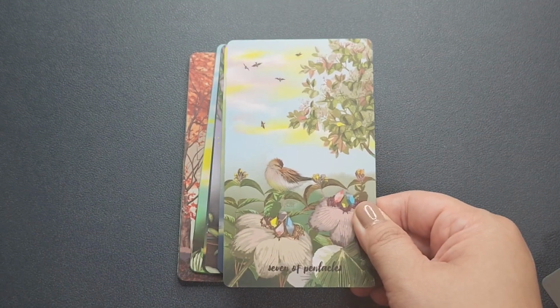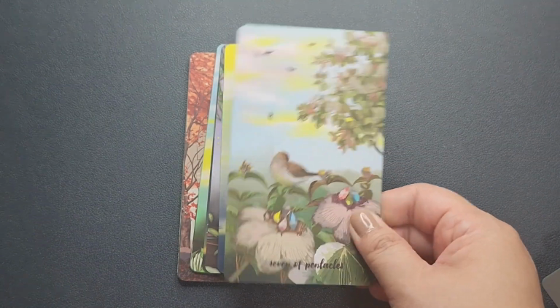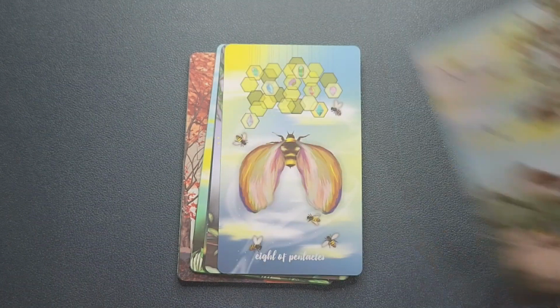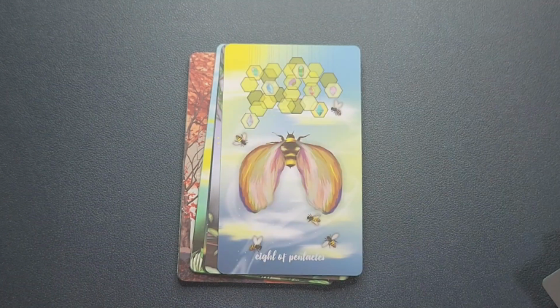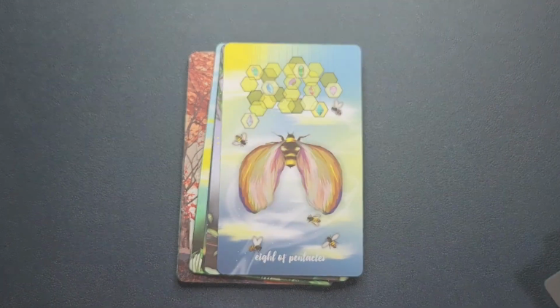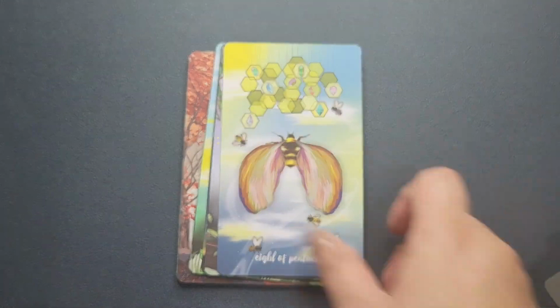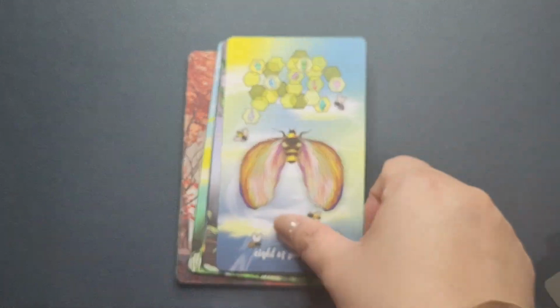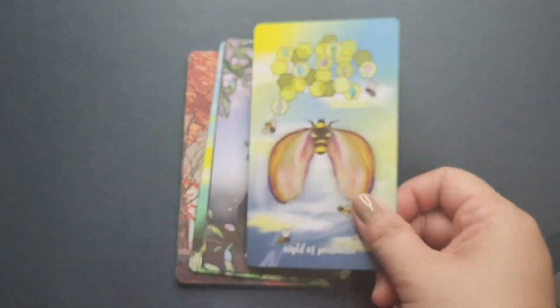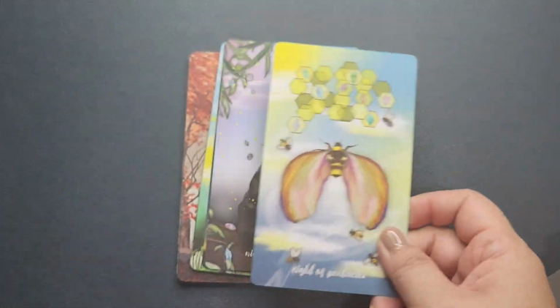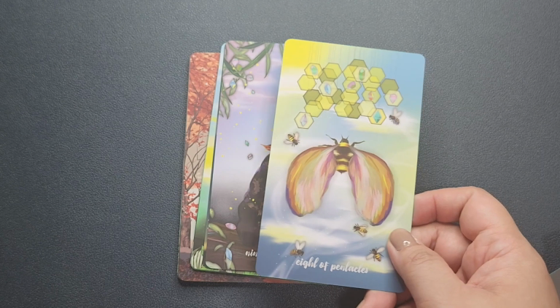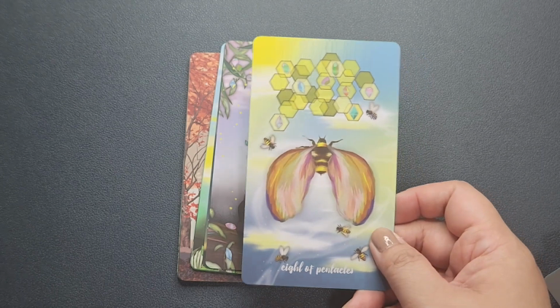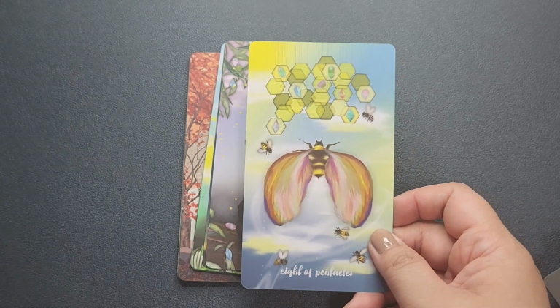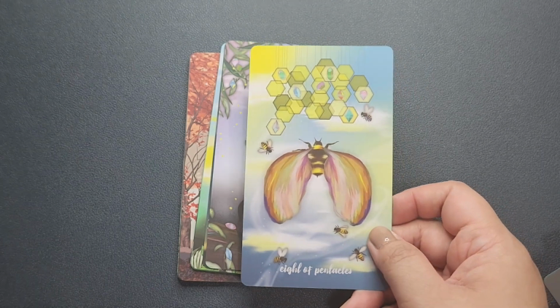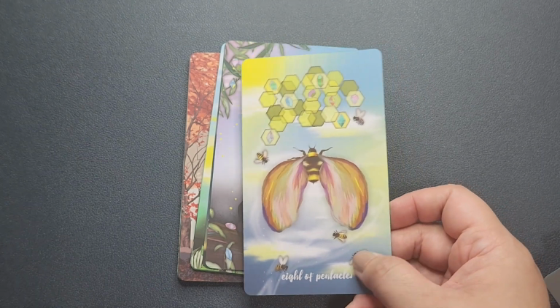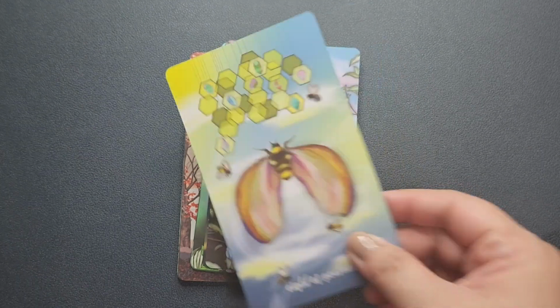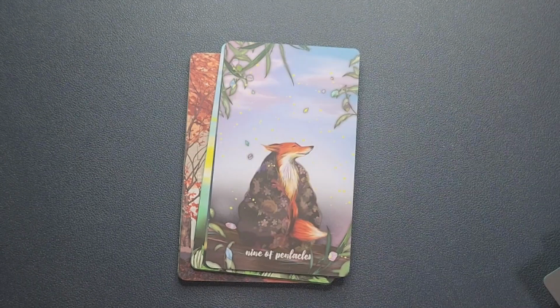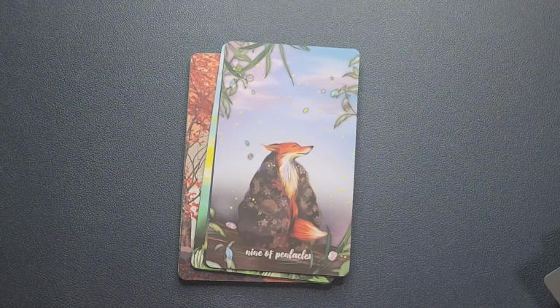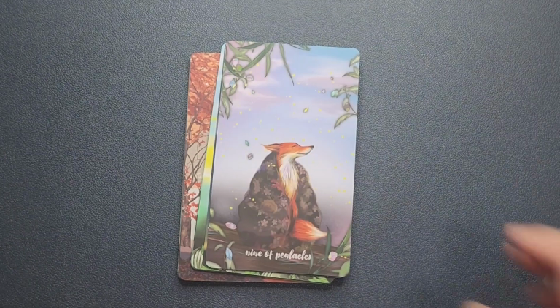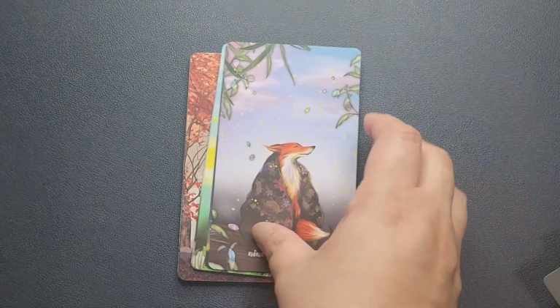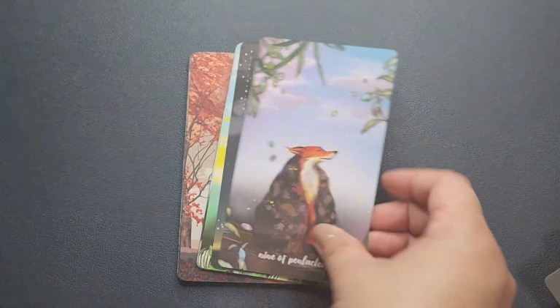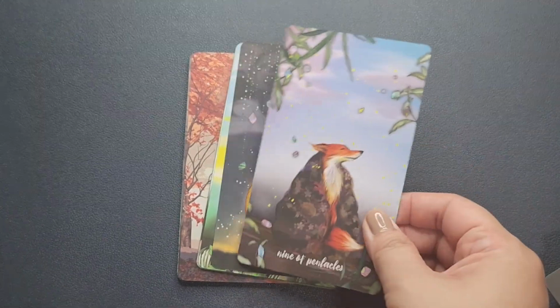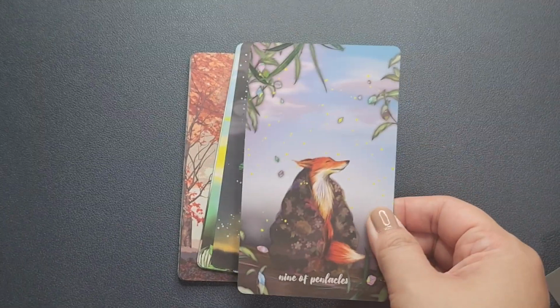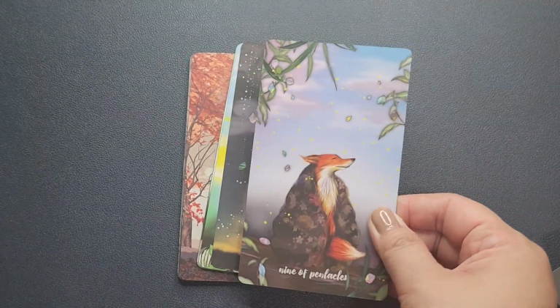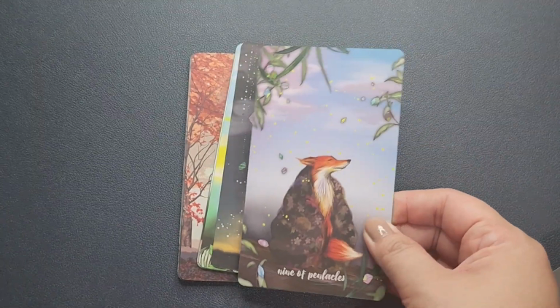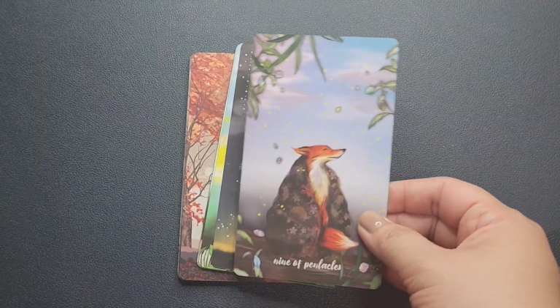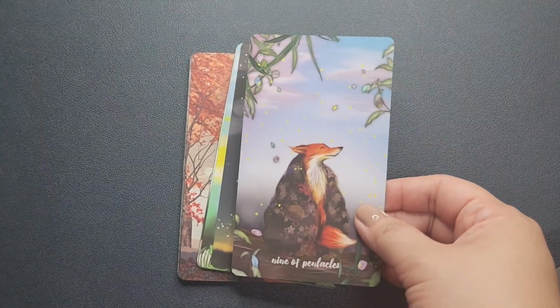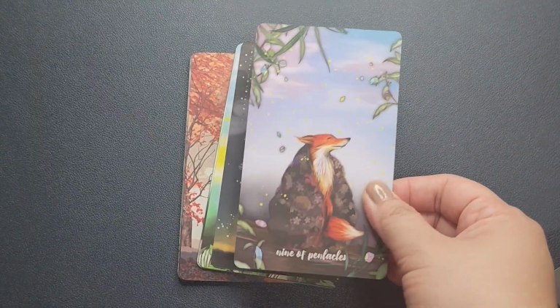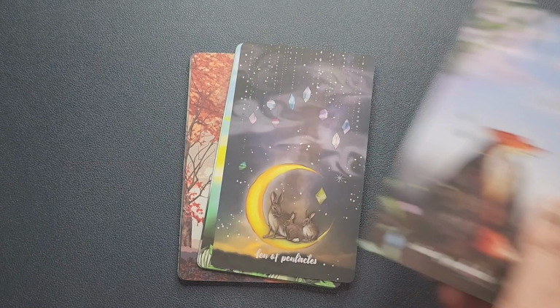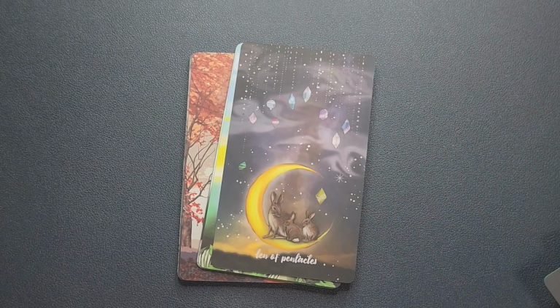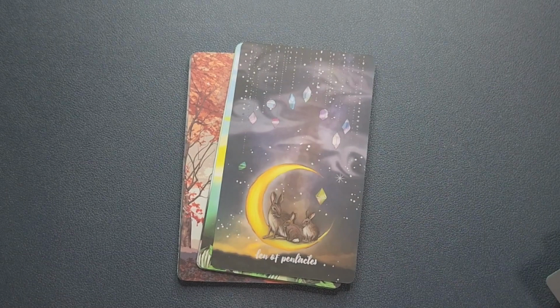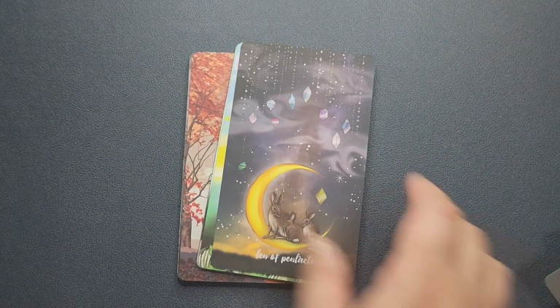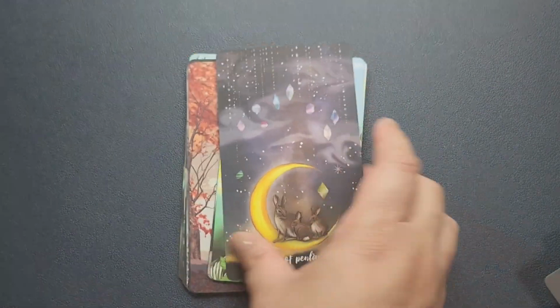I absolutely love the art. Save for a few cards, the majority of the cards here are just stunning for me.